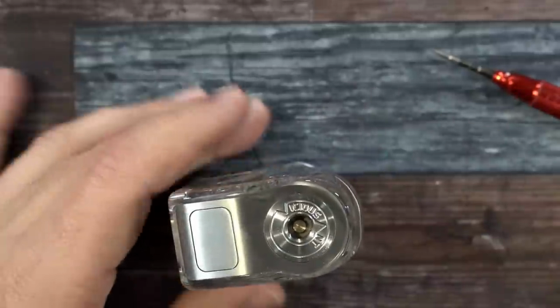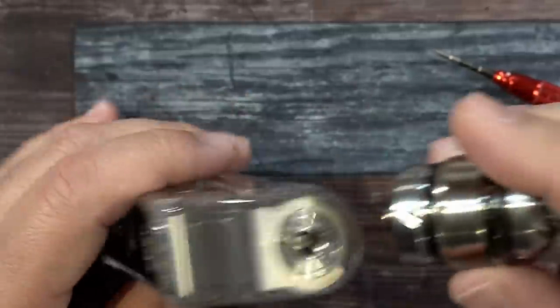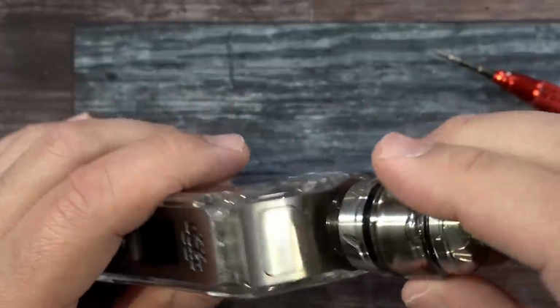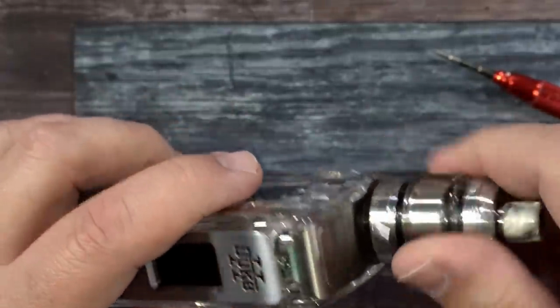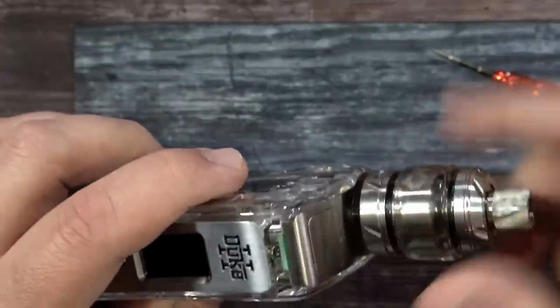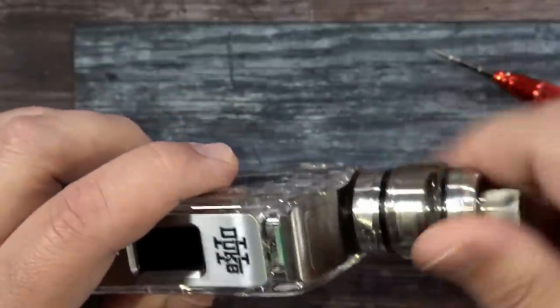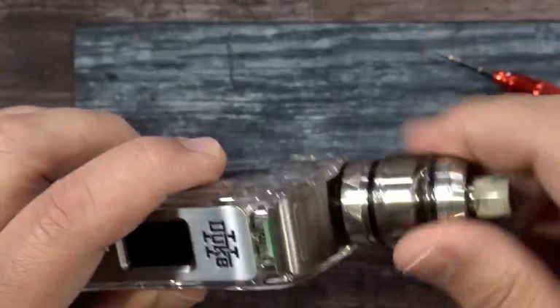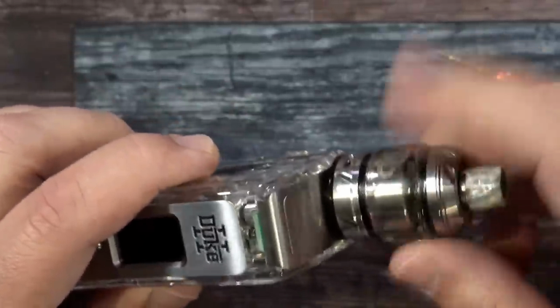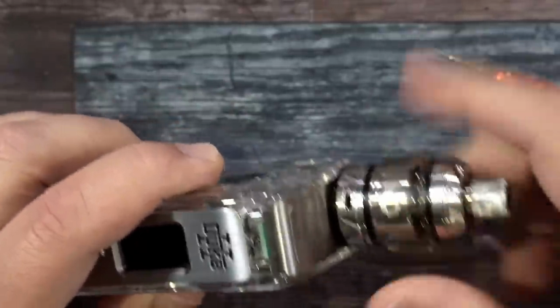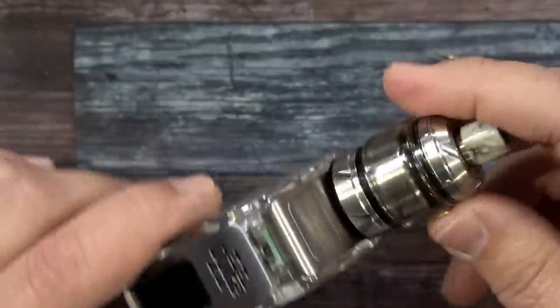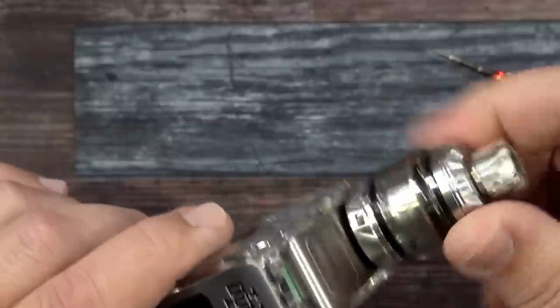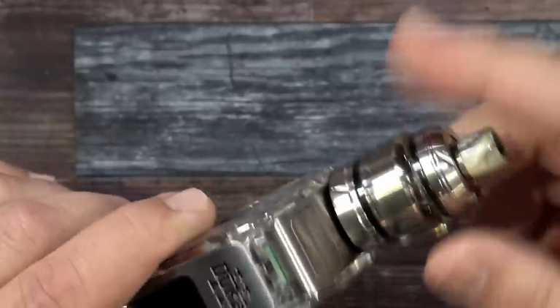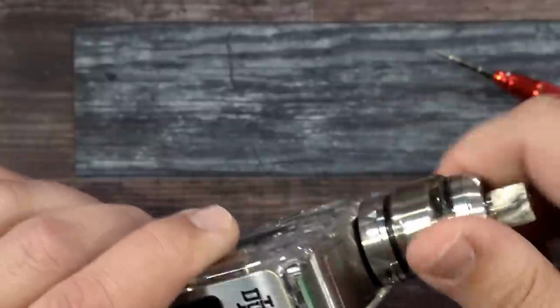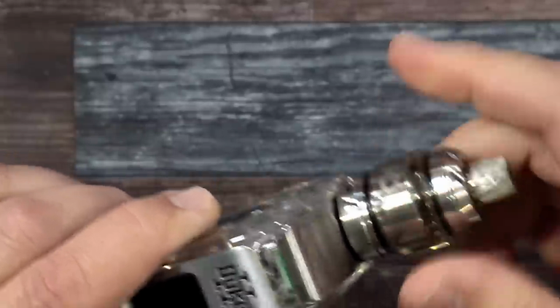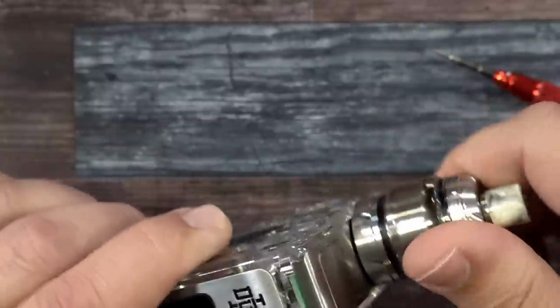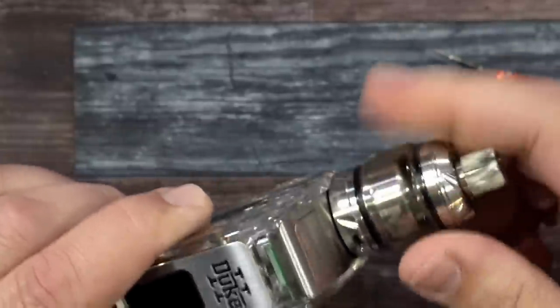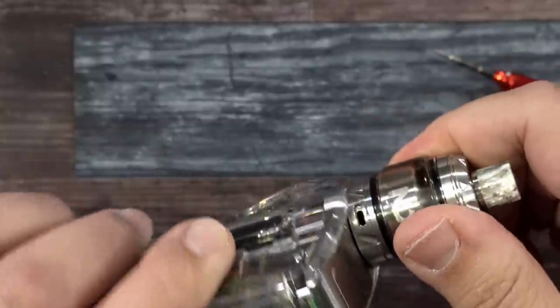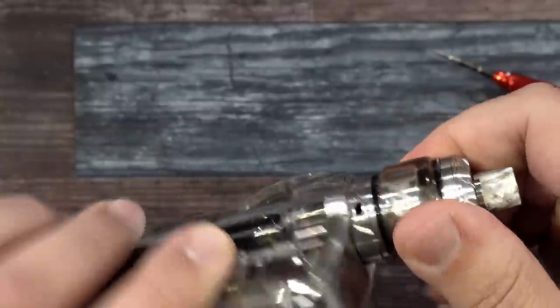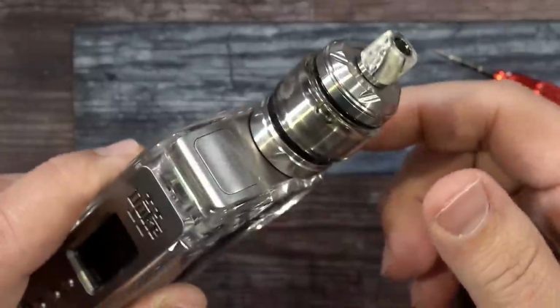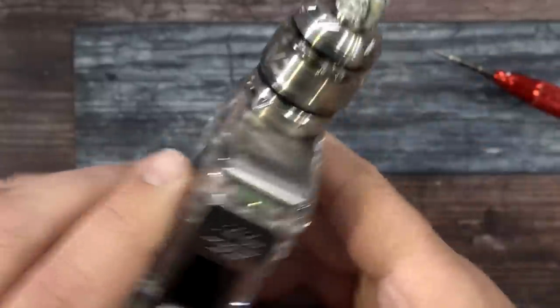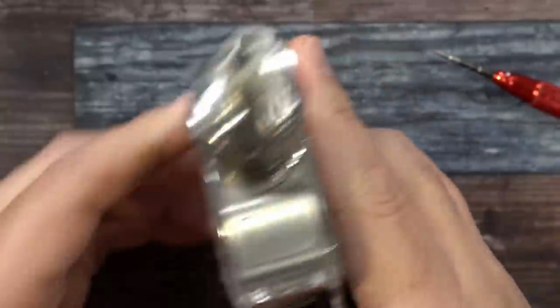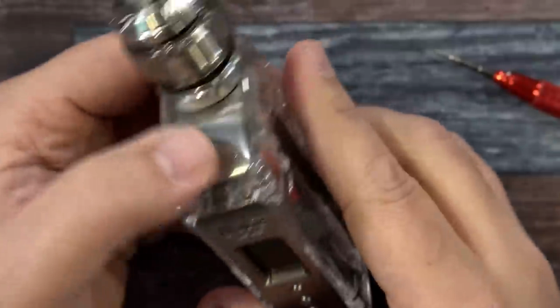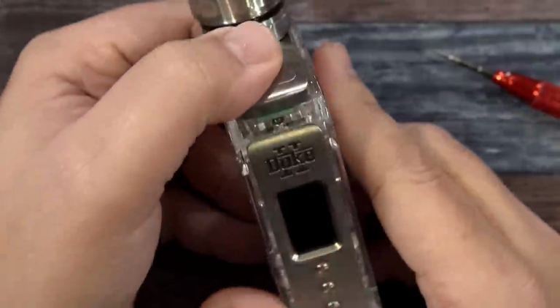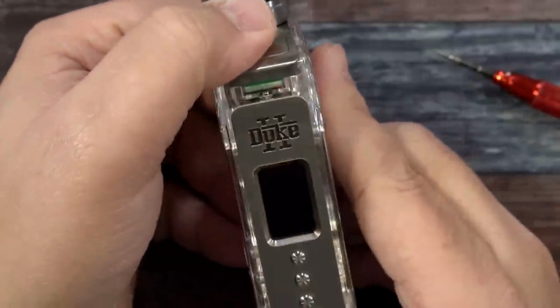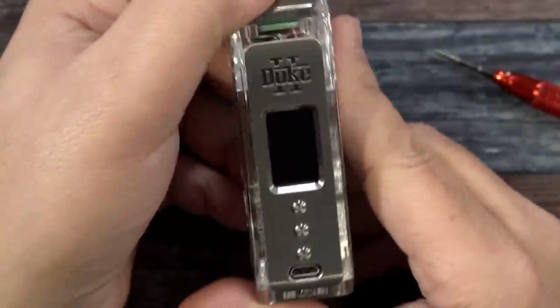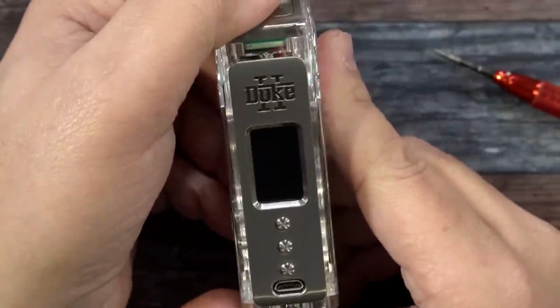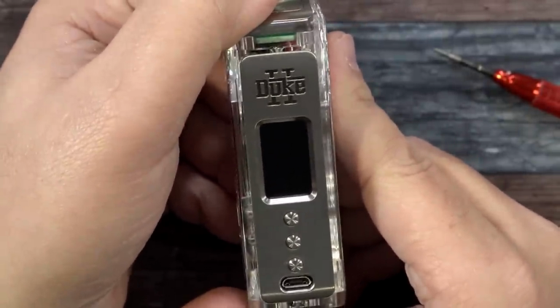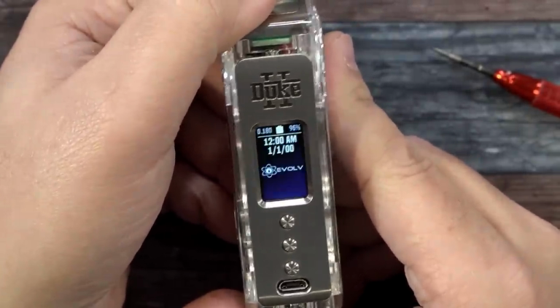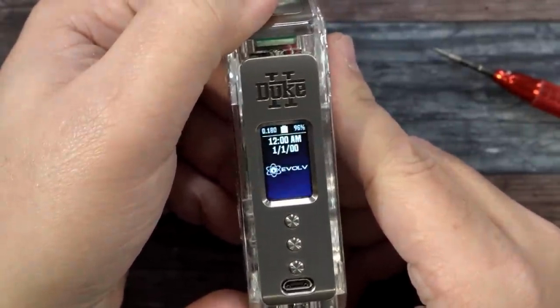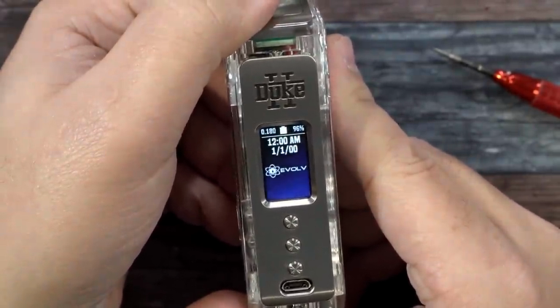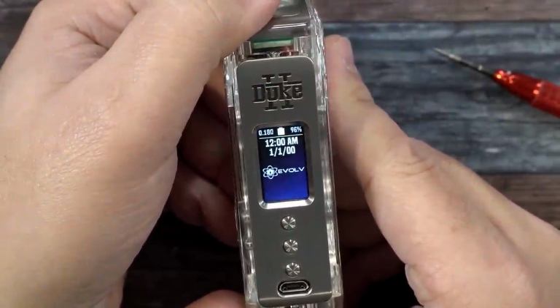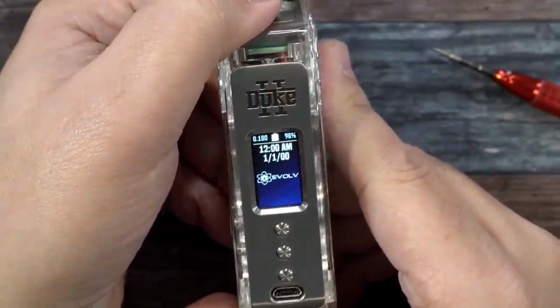Grab the atomizer, put it on there. I'm using the MD RTA — this one's from Hellvape. I do have it in direct lung mode. Press the fire button — there's your chipset.